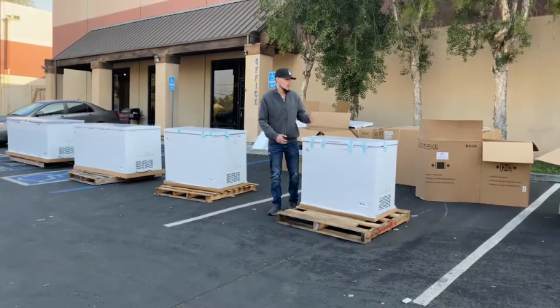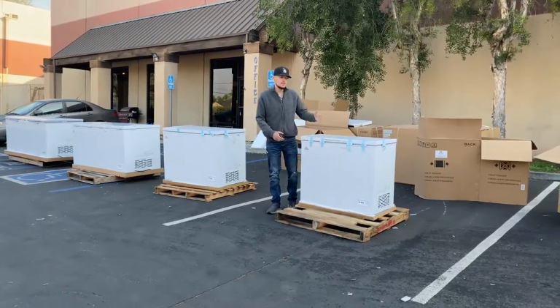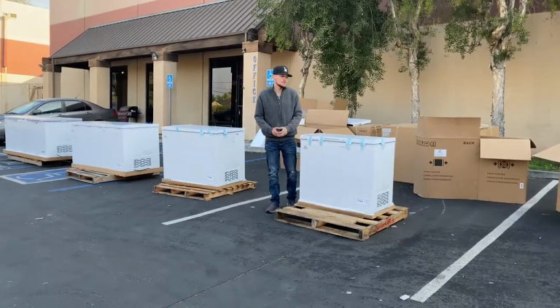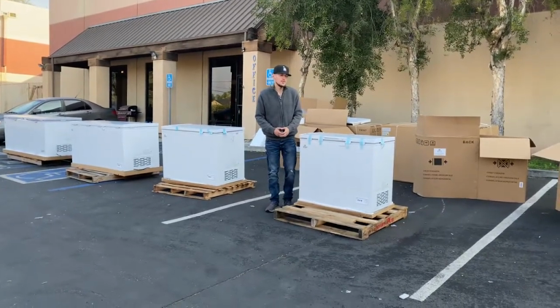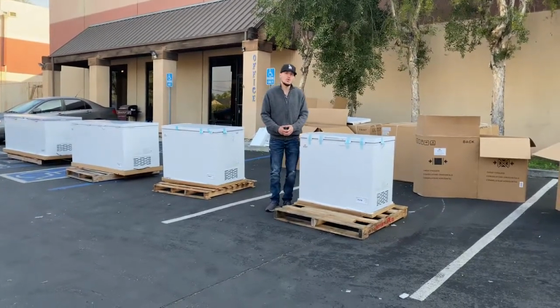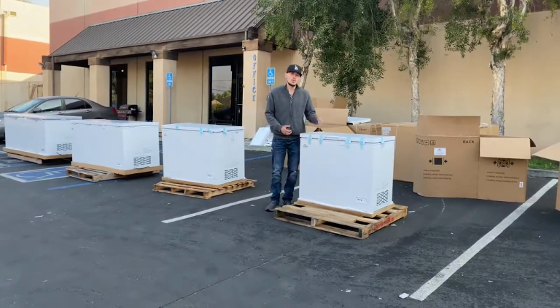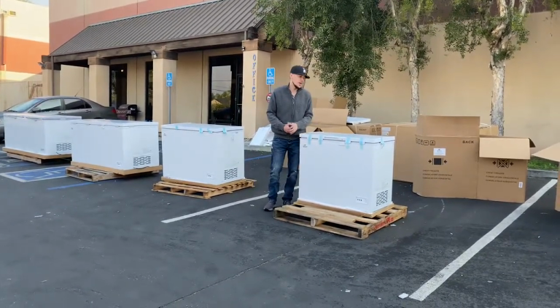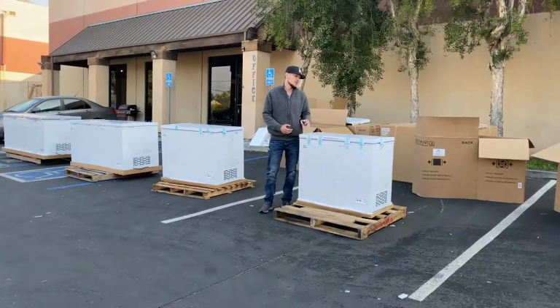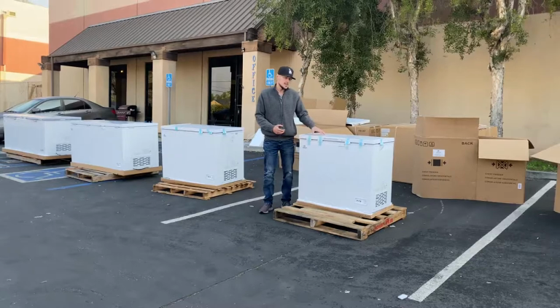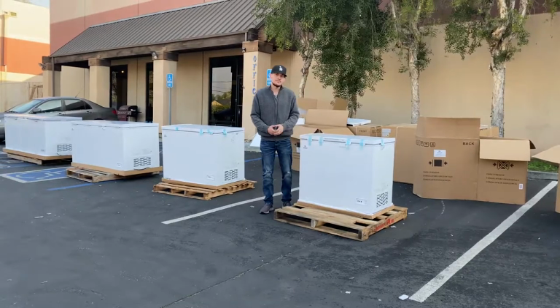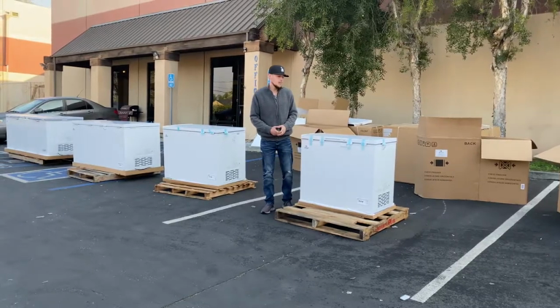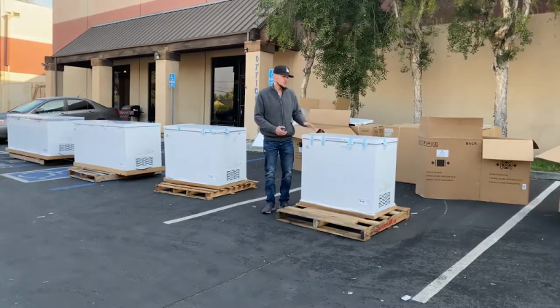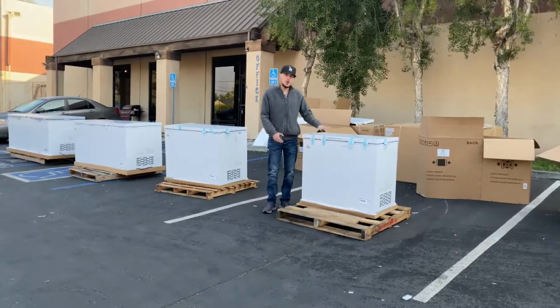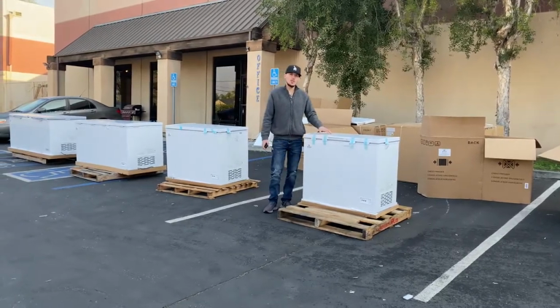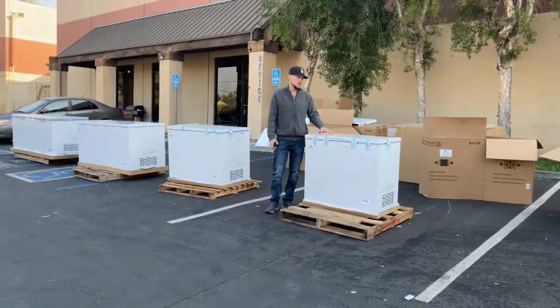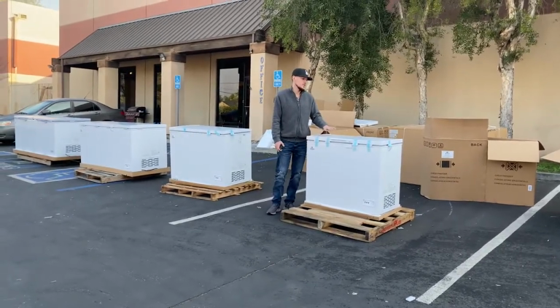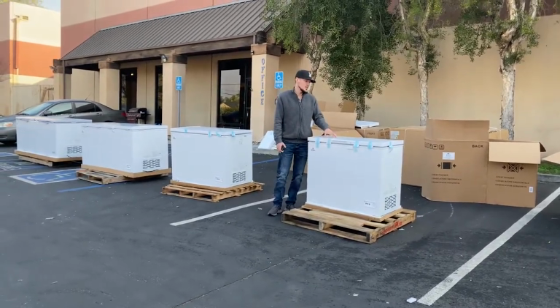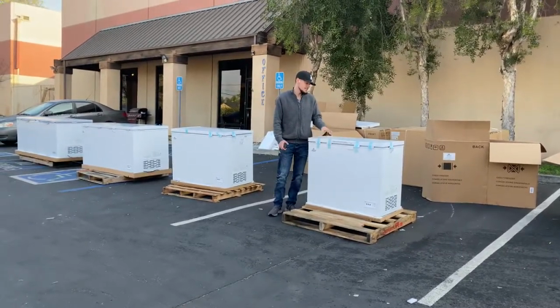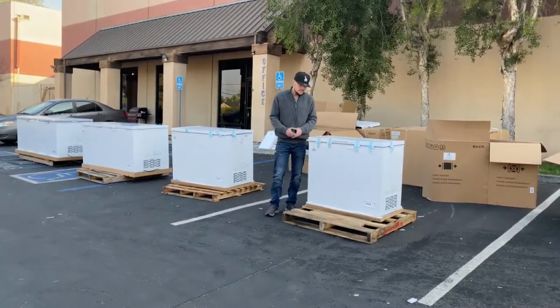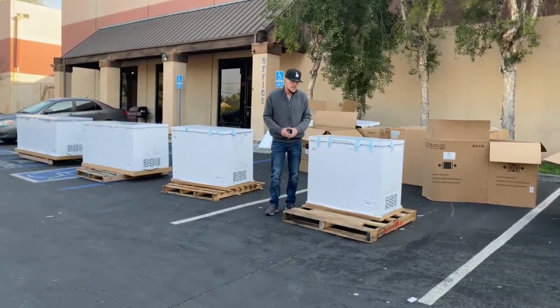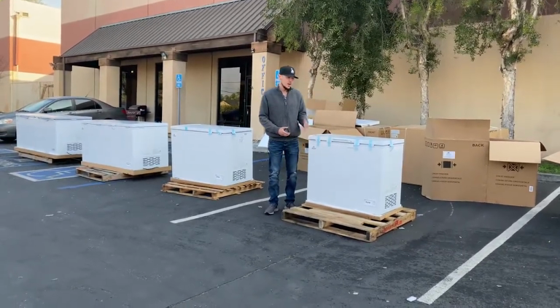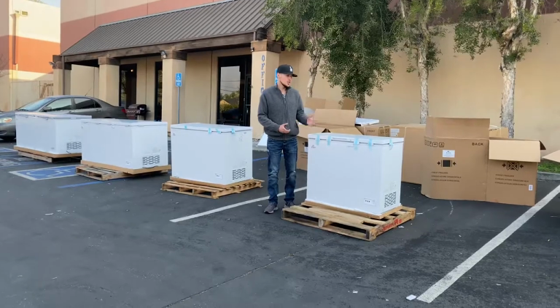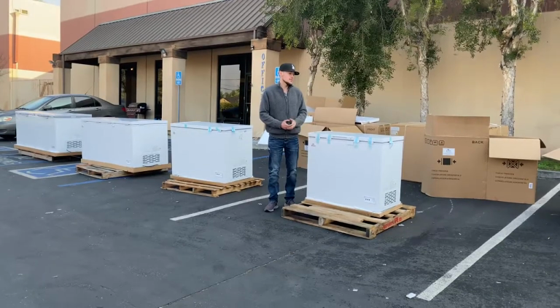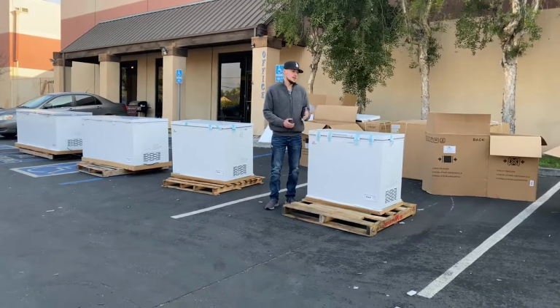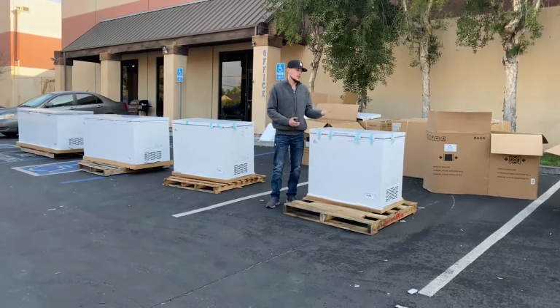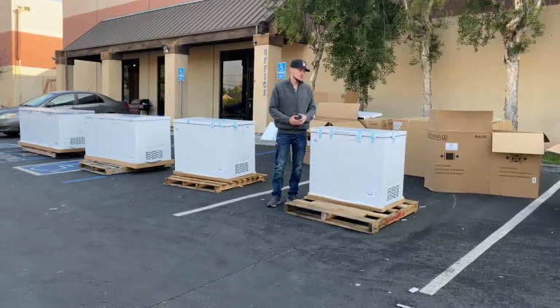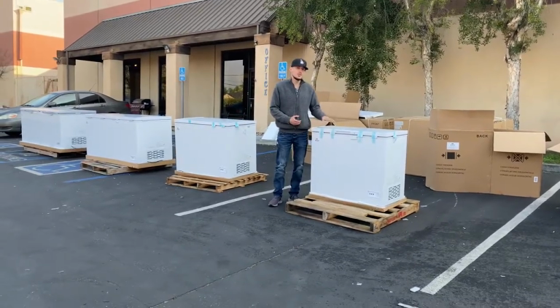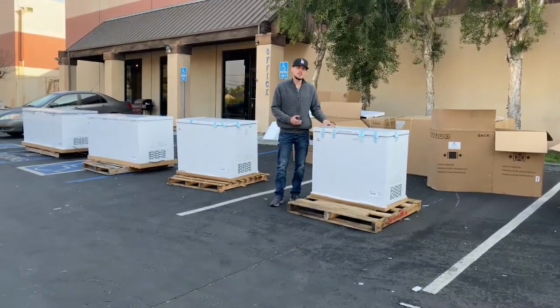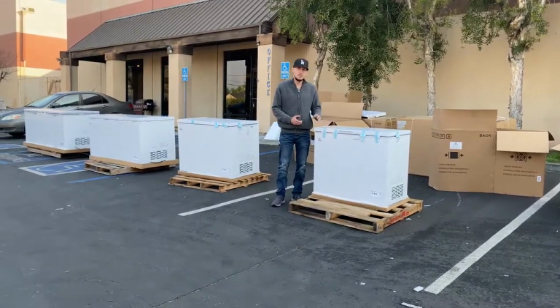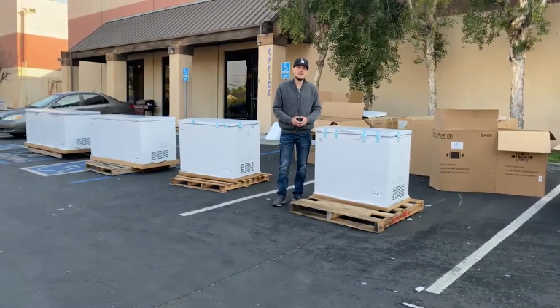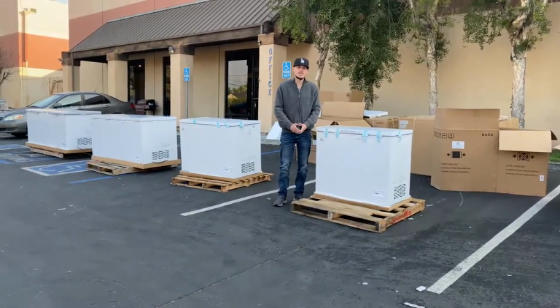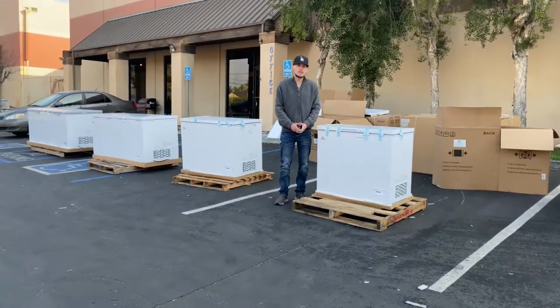All the information for this unit will be on the website. You can check the price and place your order on the website. You can also give us a call if you have any other questions and we'll help you guys out. Thank you for watching.